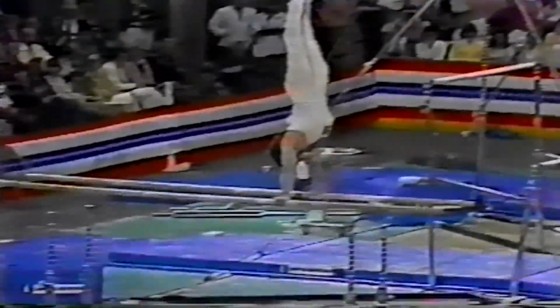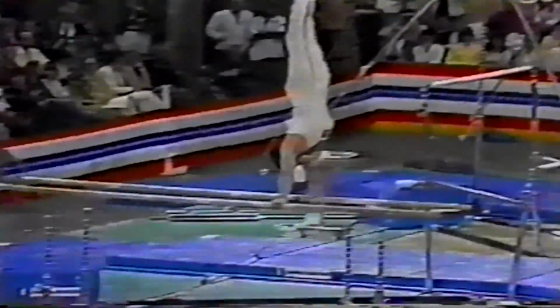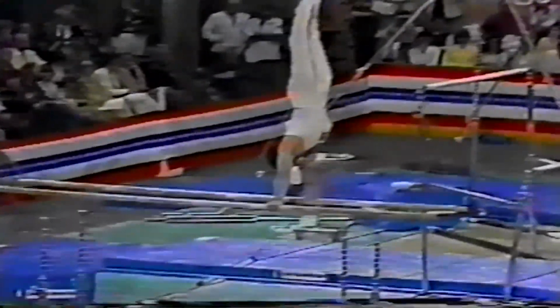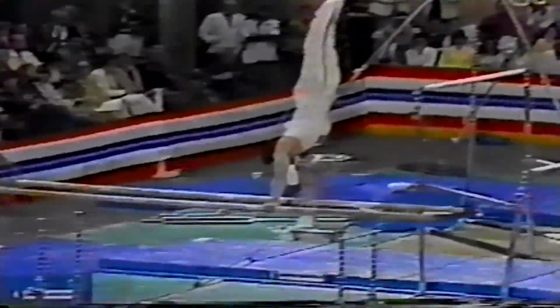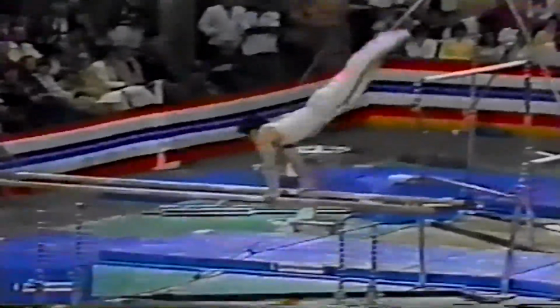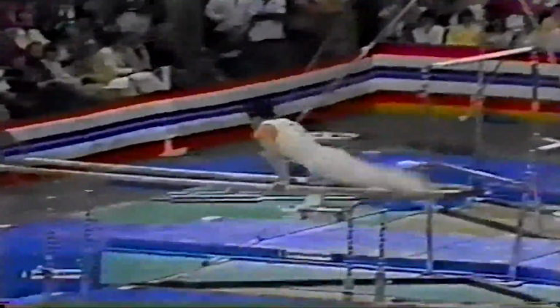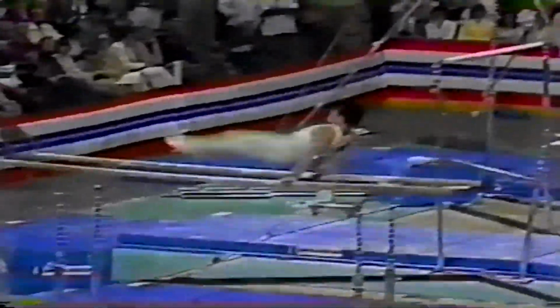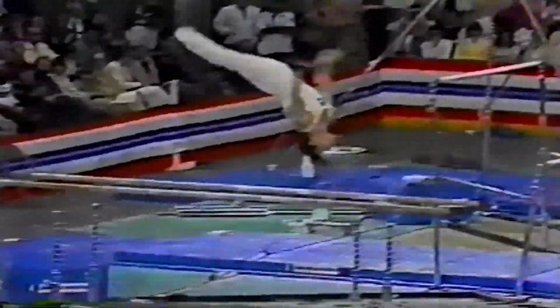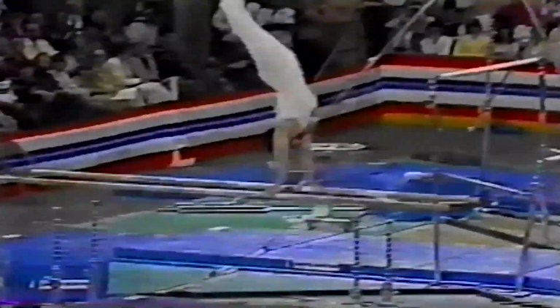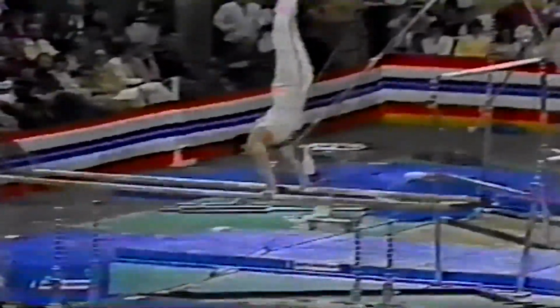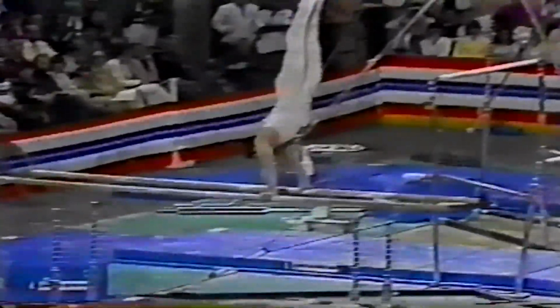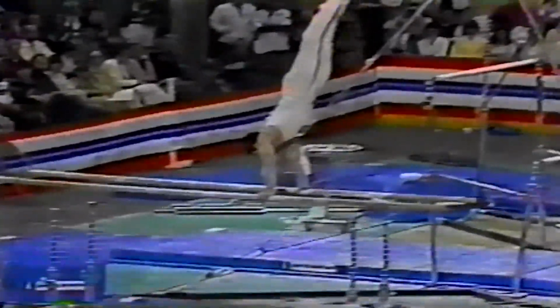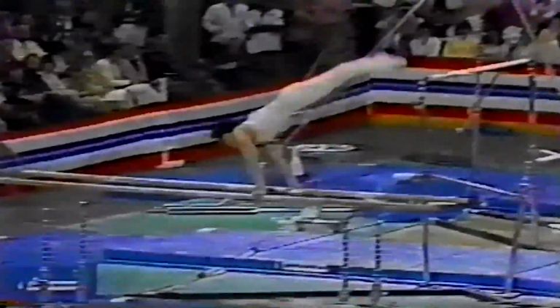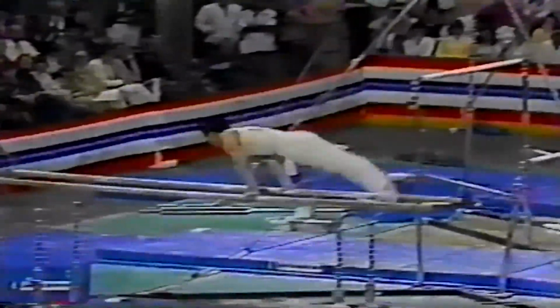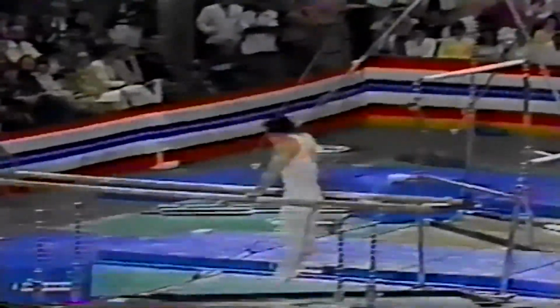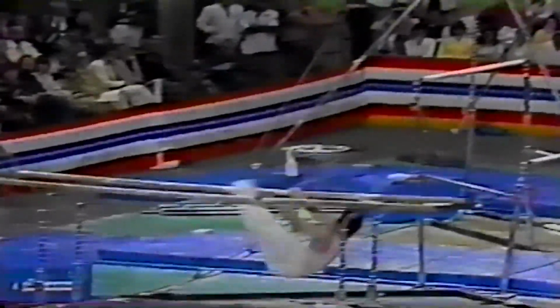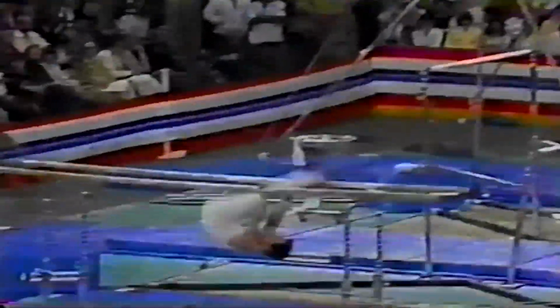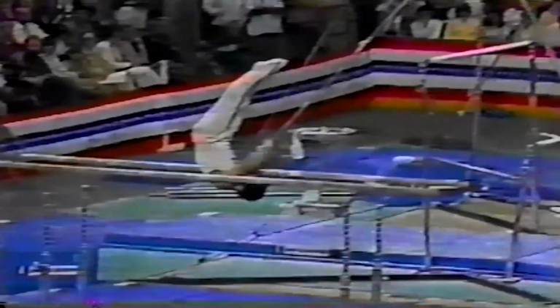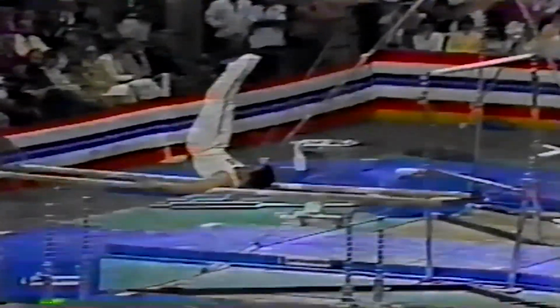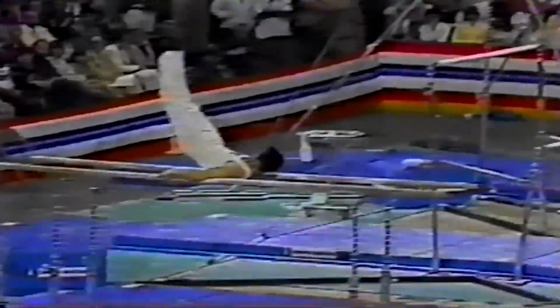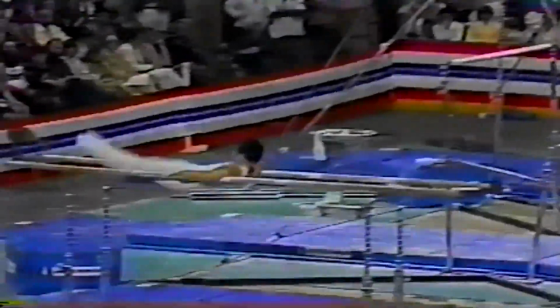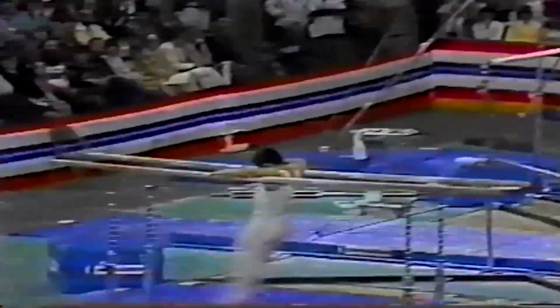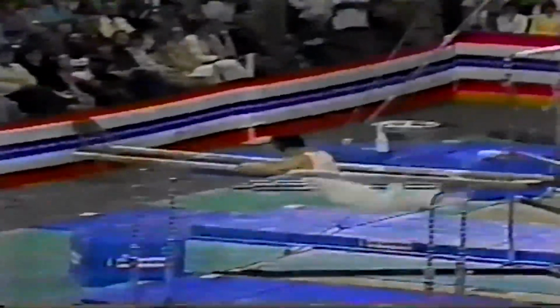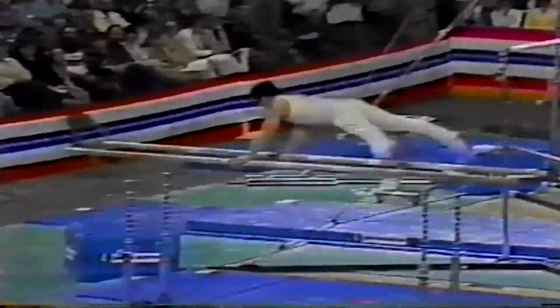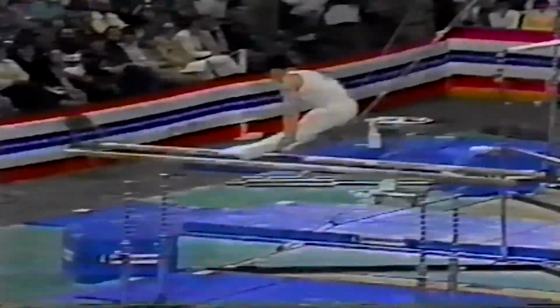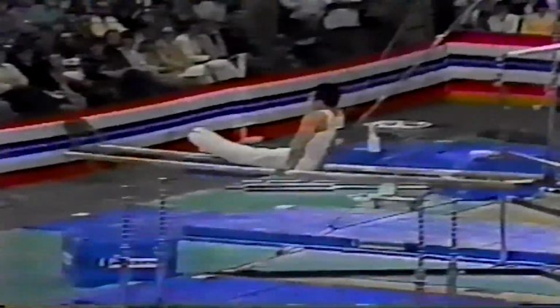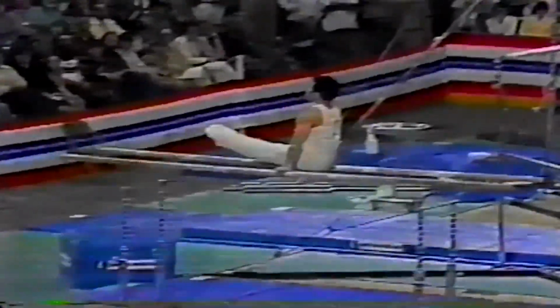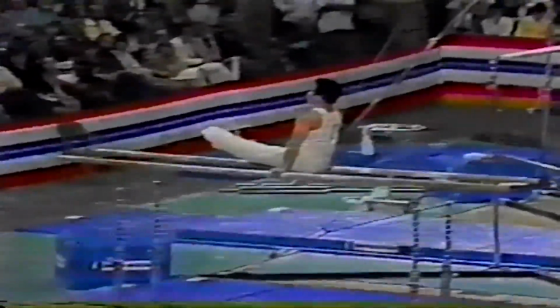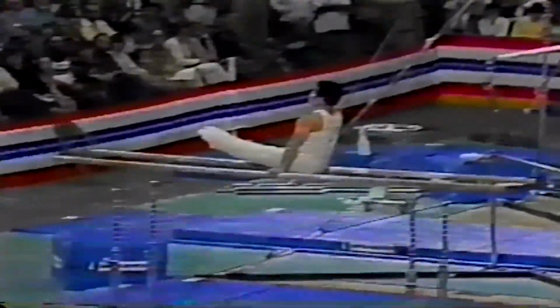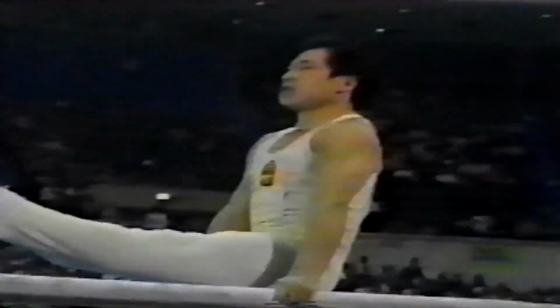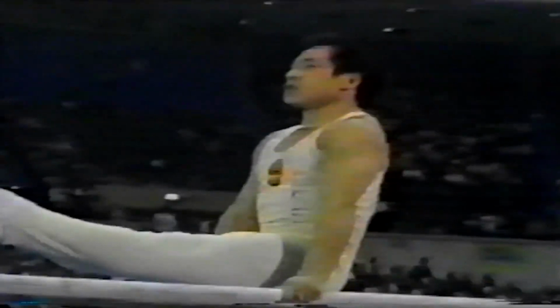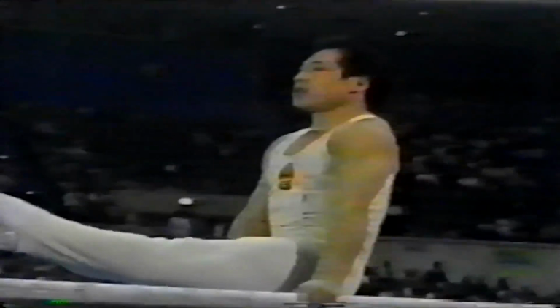That's a front somersault in the straddle position — it's bonus points to him. Nero, we've already established his lower body strength in earlier events.